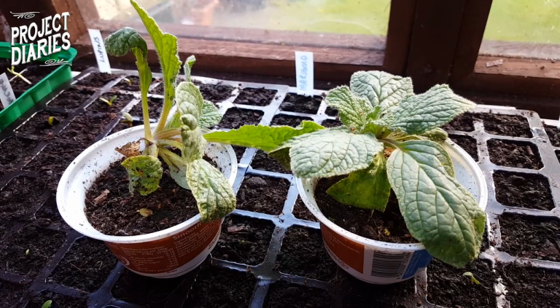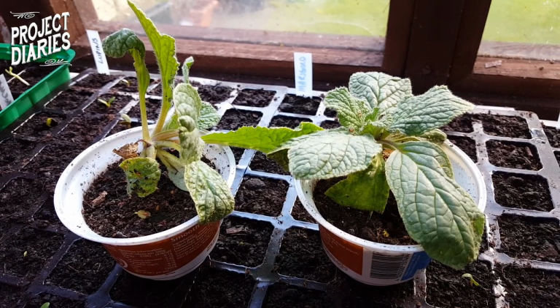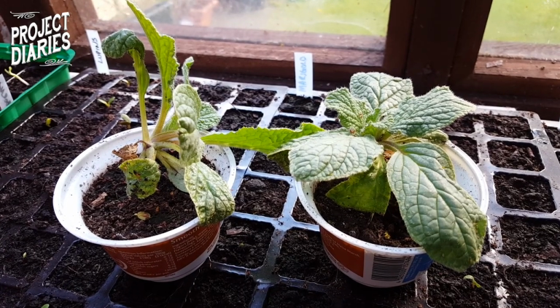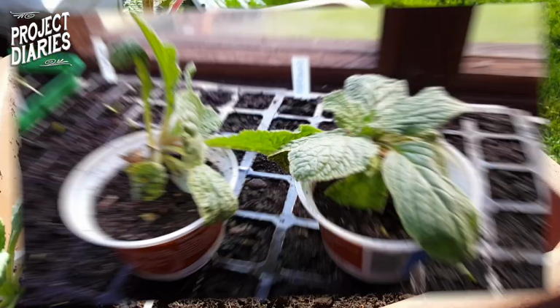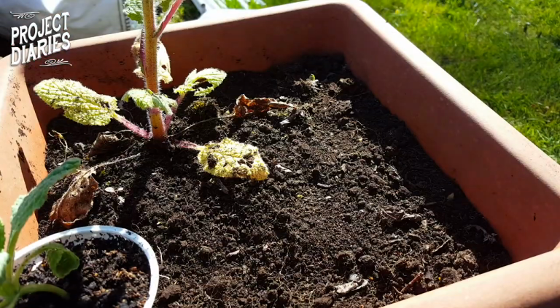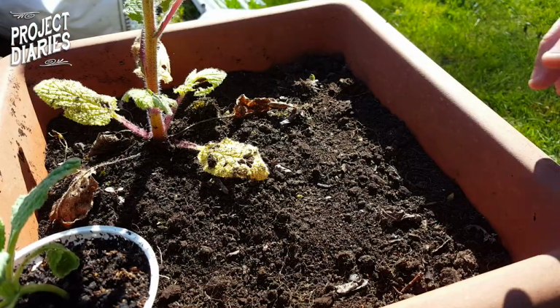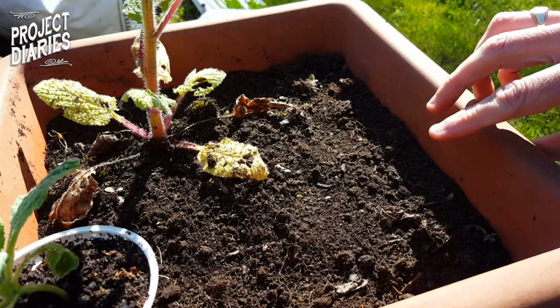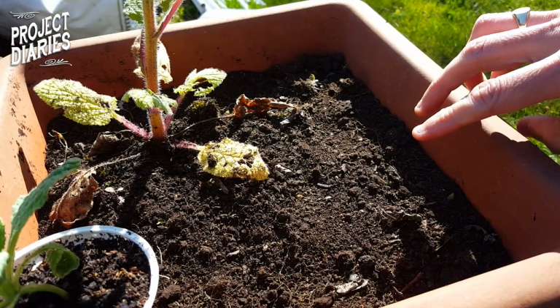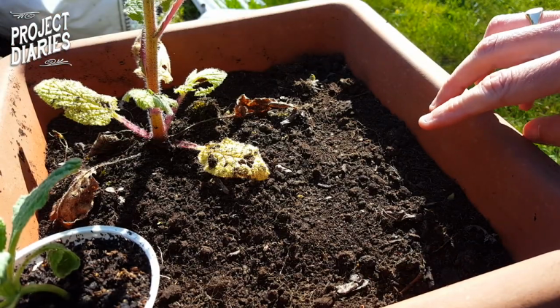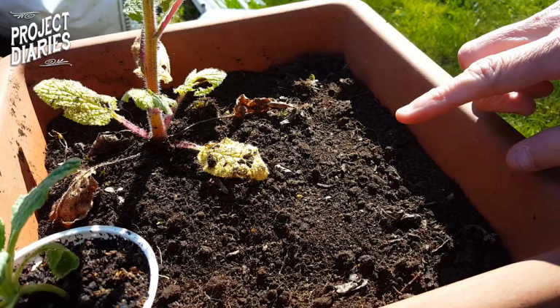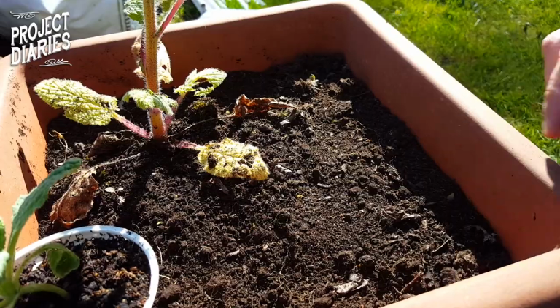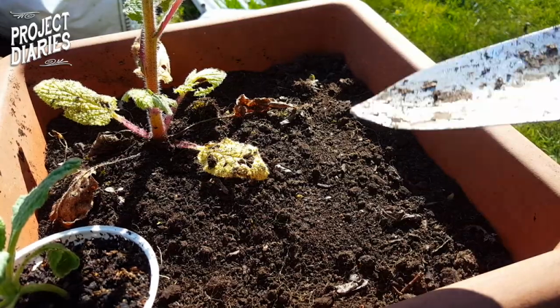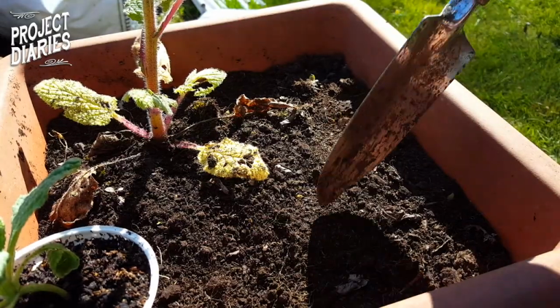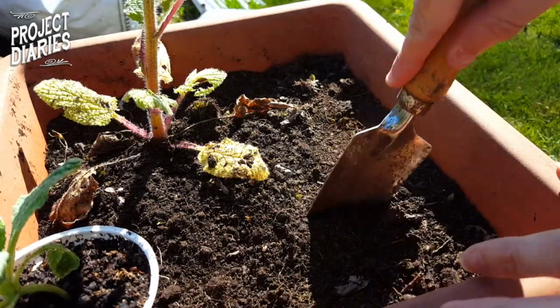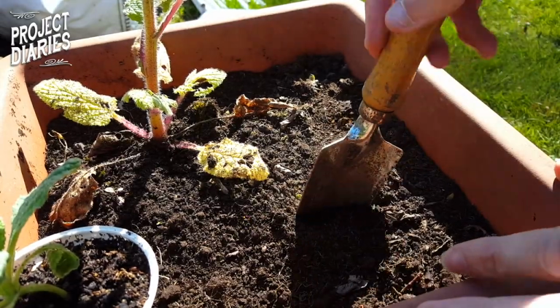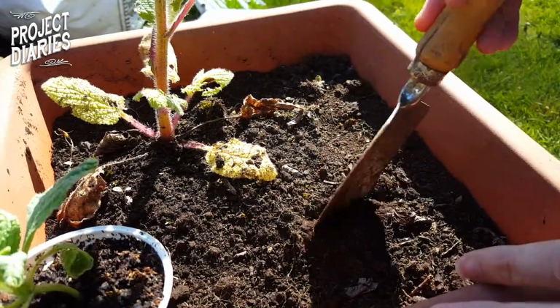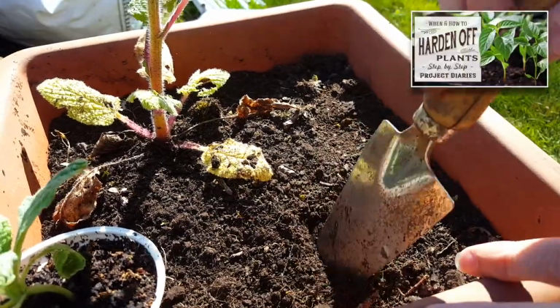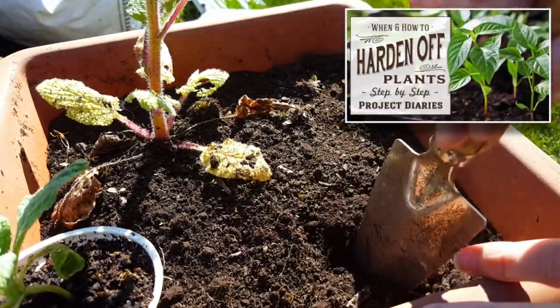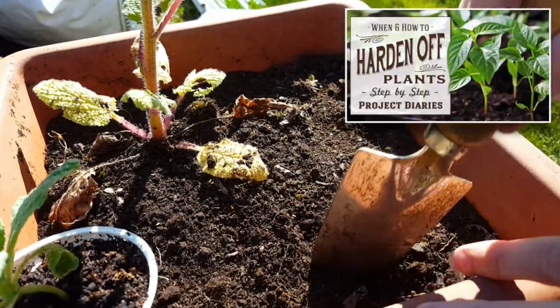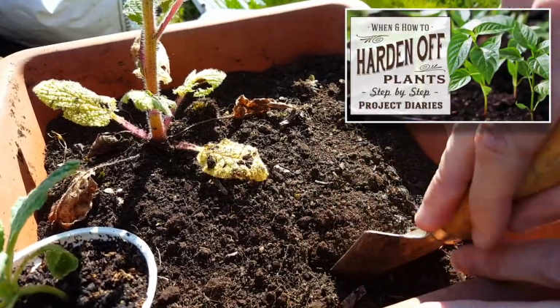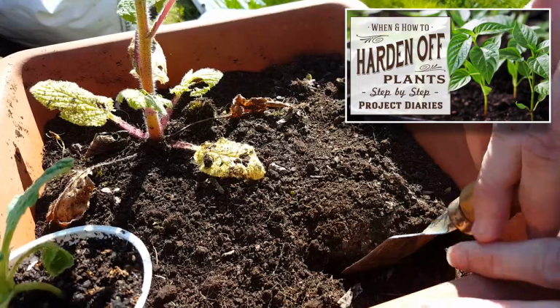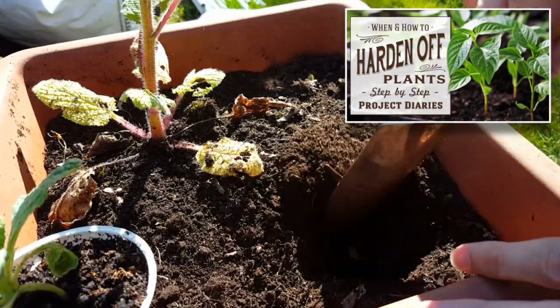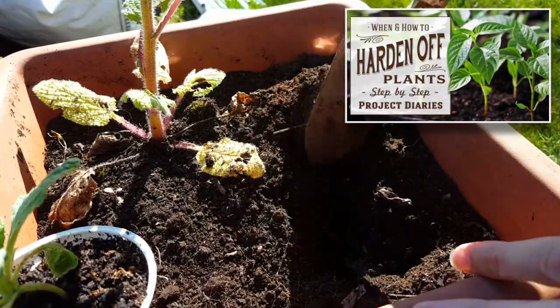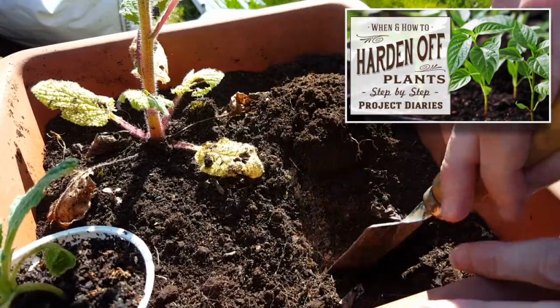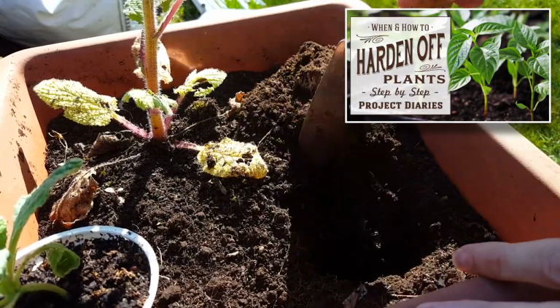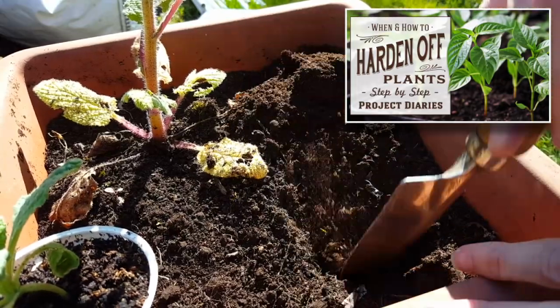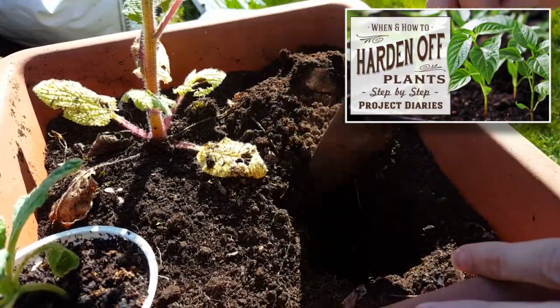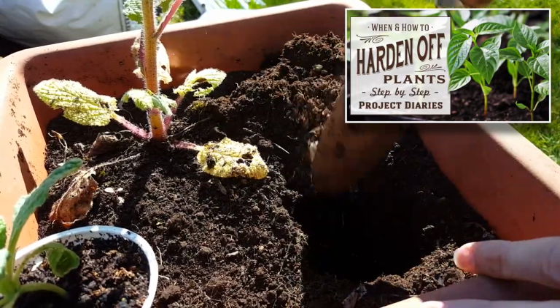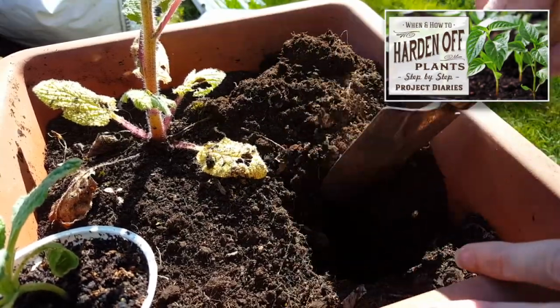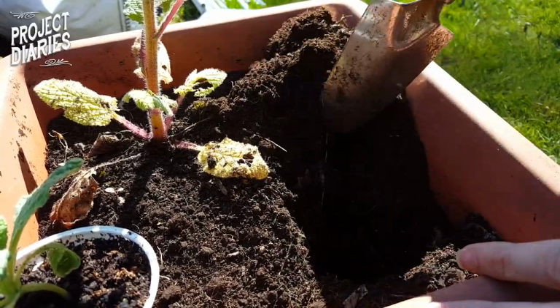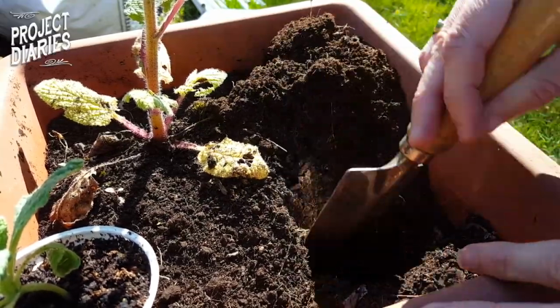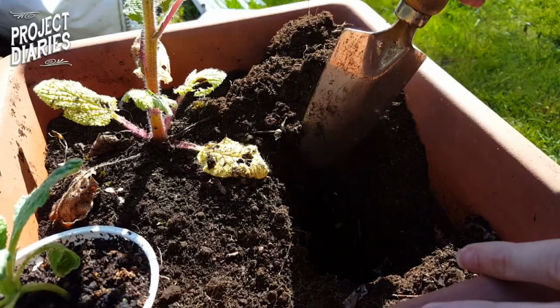After around three weeks some seedlings are big enough to plant outside. You may need to harden these off first. If you look at the other plant it's slightly yellowing — that's because of improper watering.